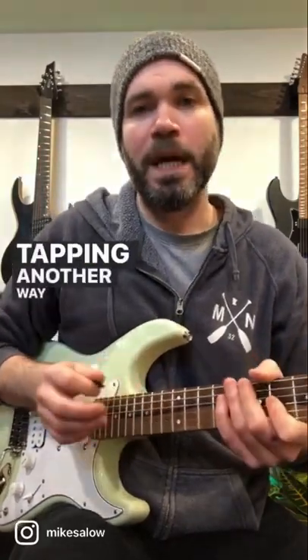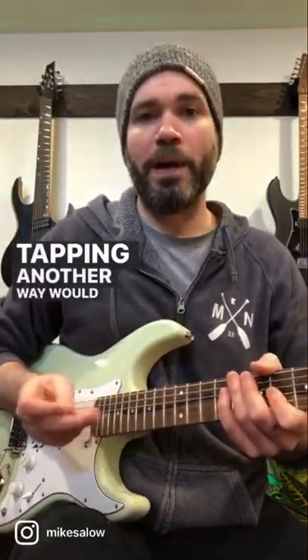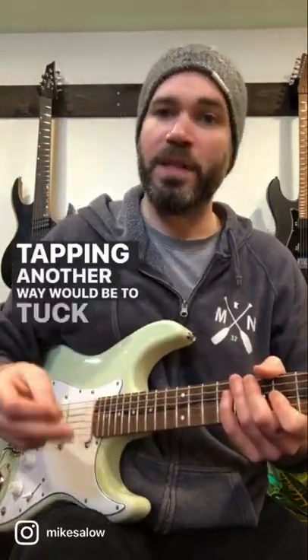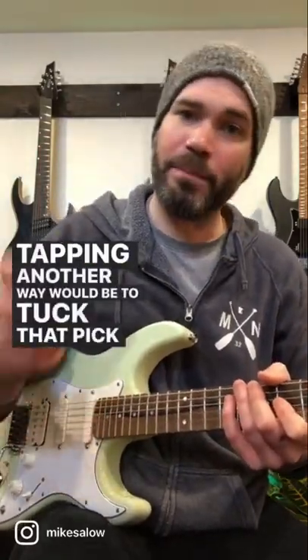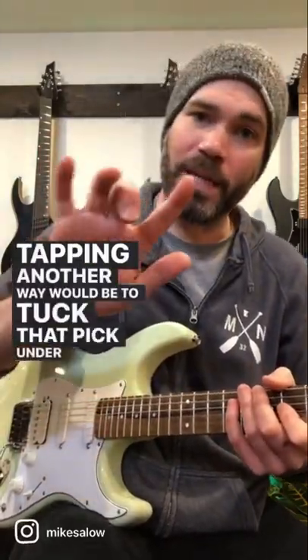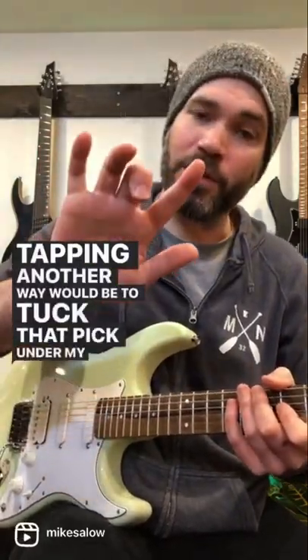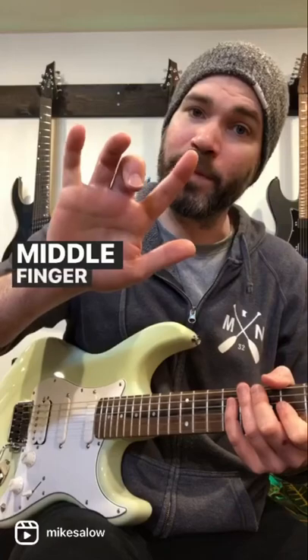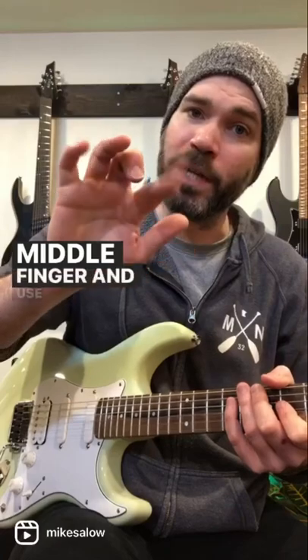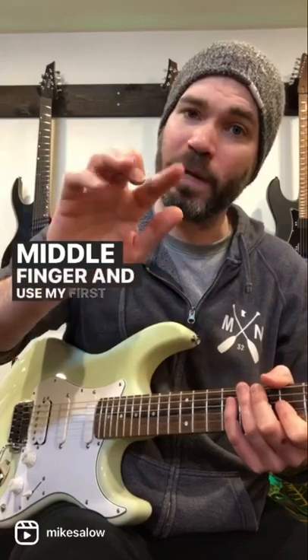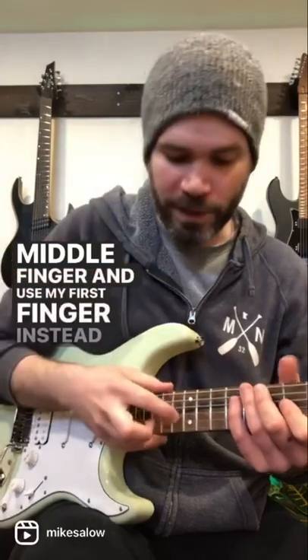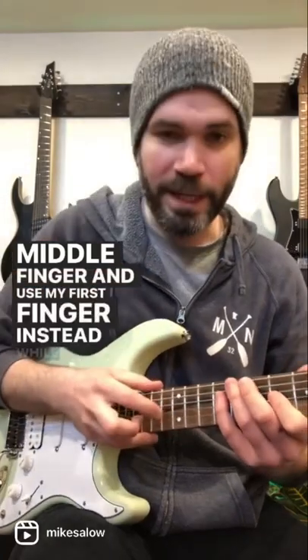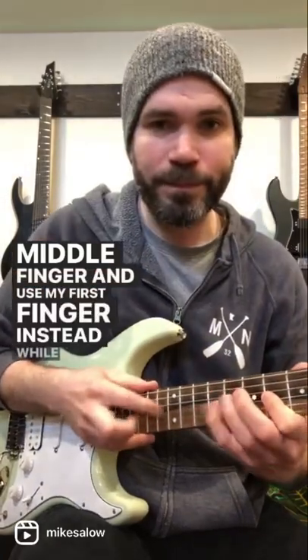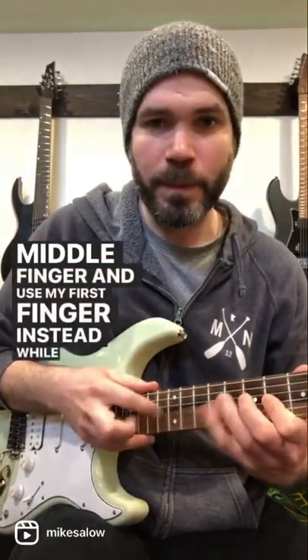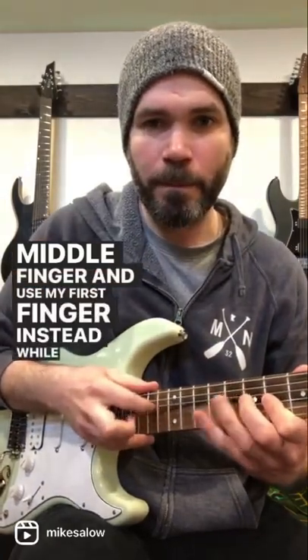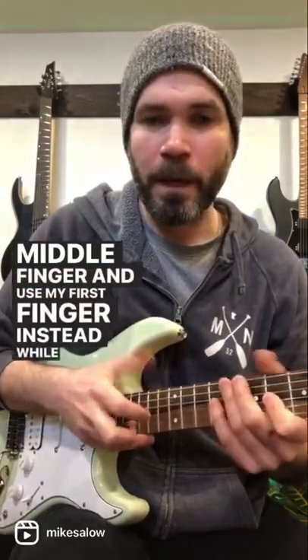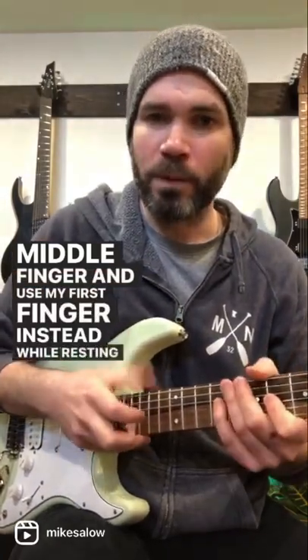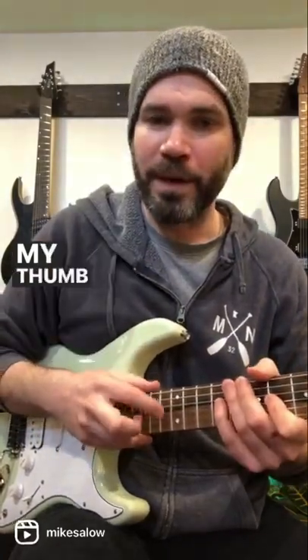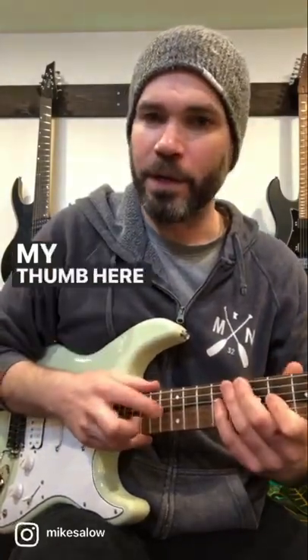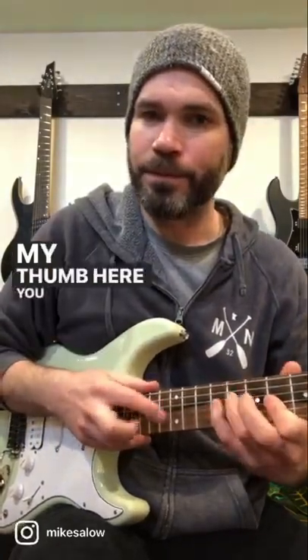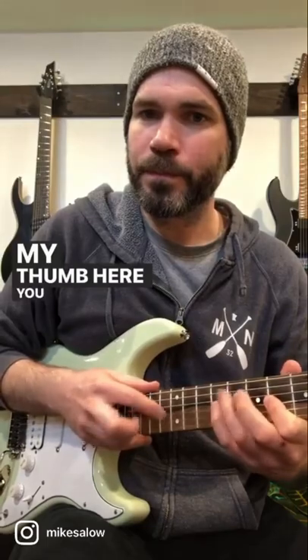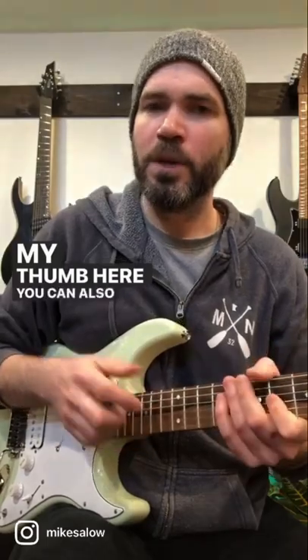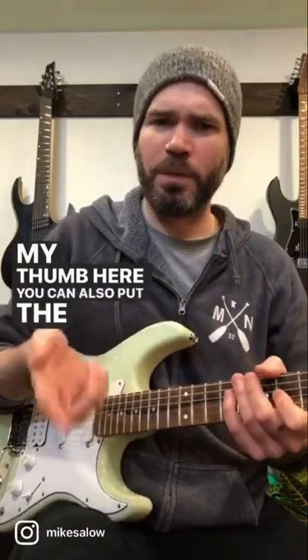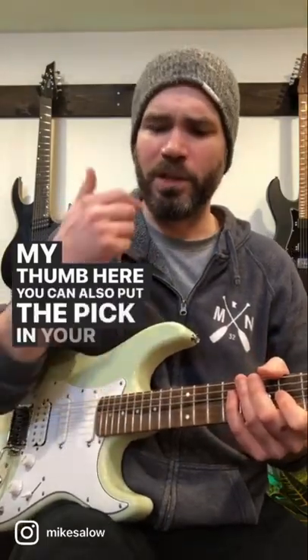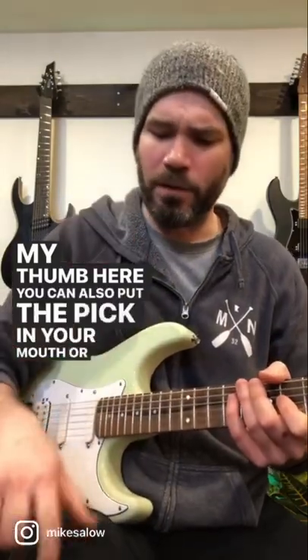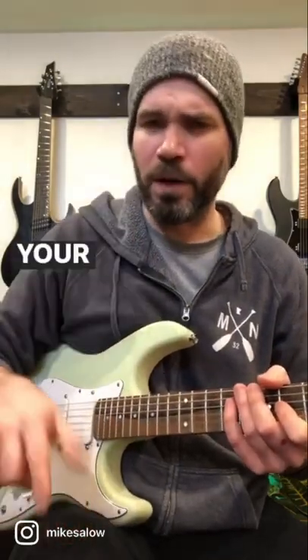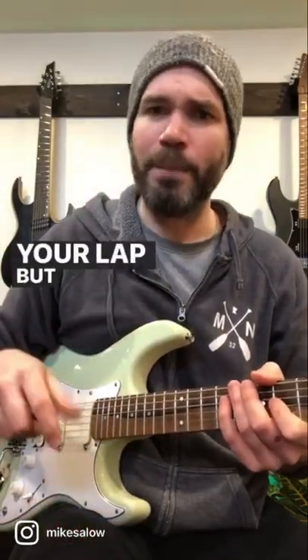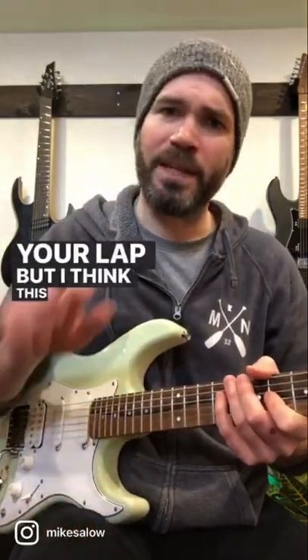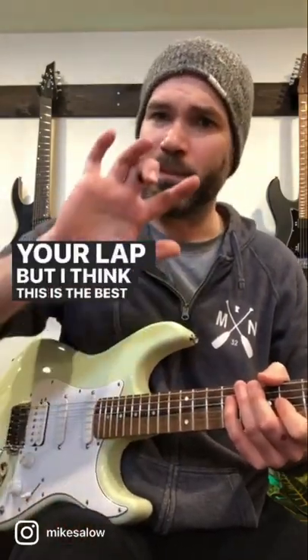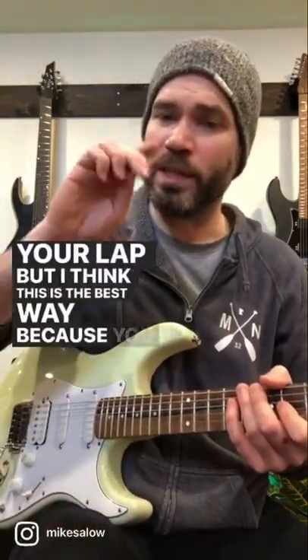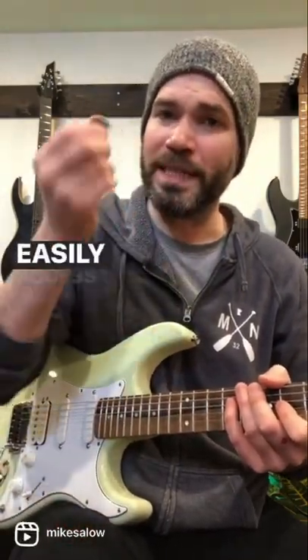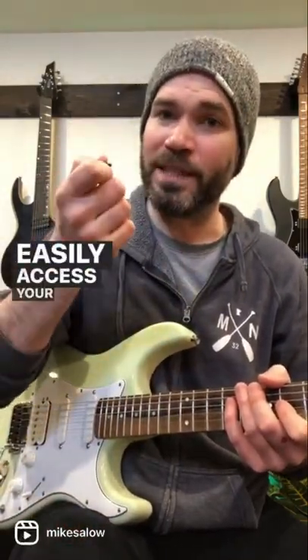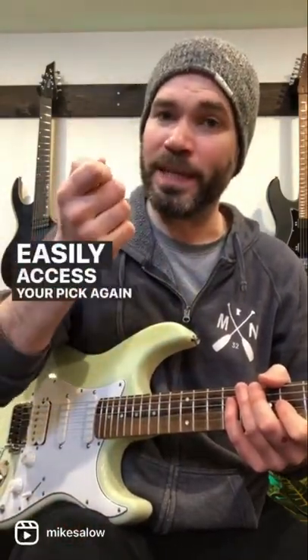Another way would be to tuck that pick under my middle finger and use my first finger instead, while resting my thumb here. You can also put the pick in your mouth or on your lap, but I think this is the best way because you can easily access your pick again.